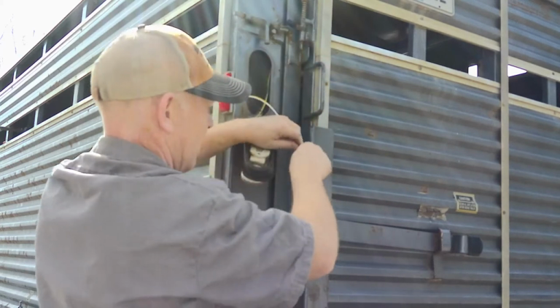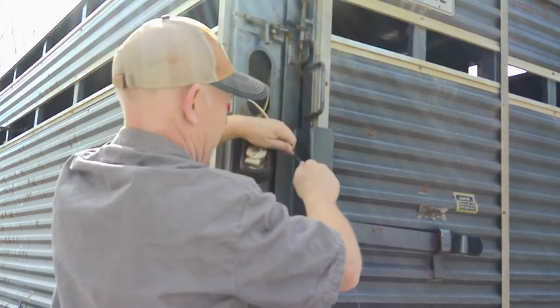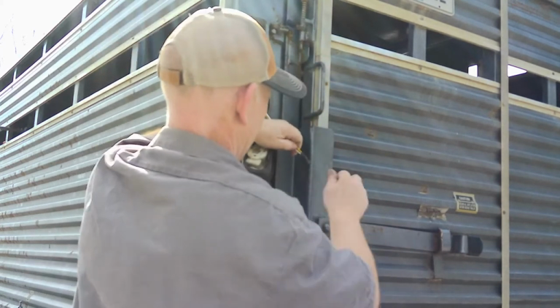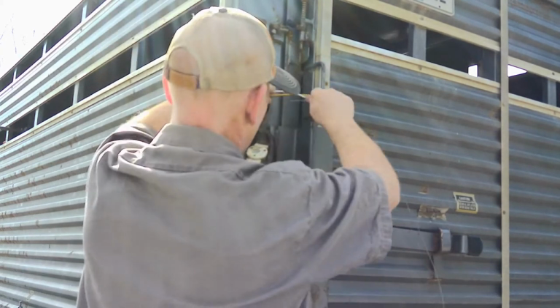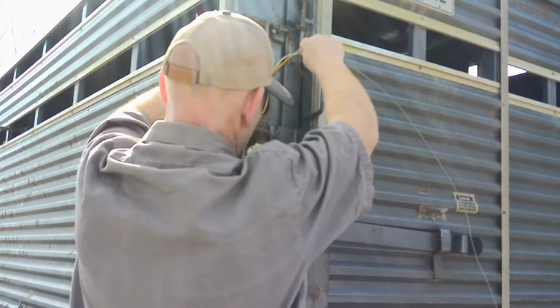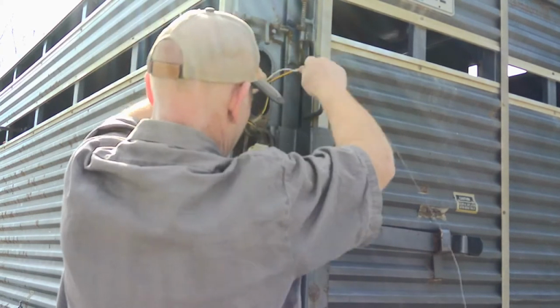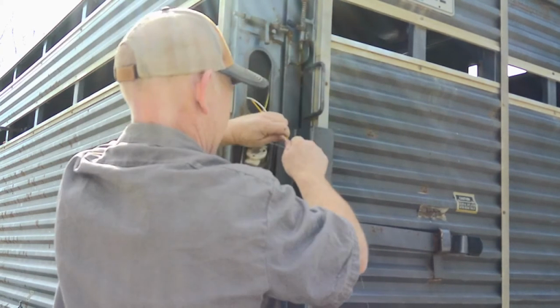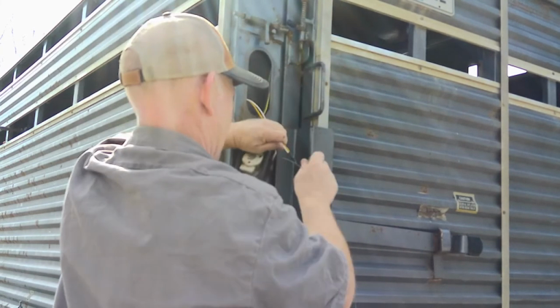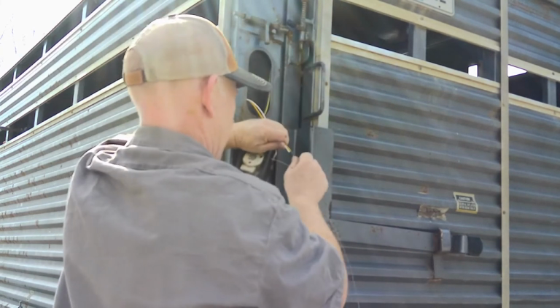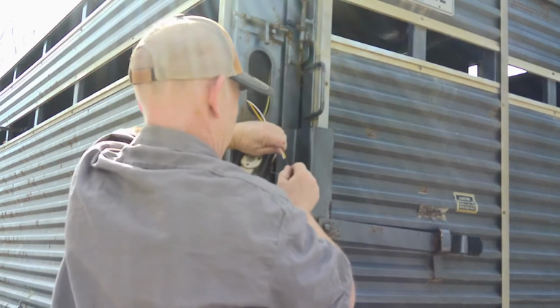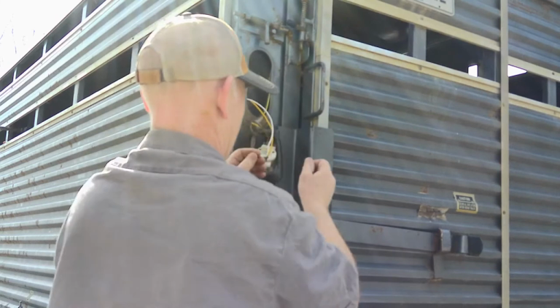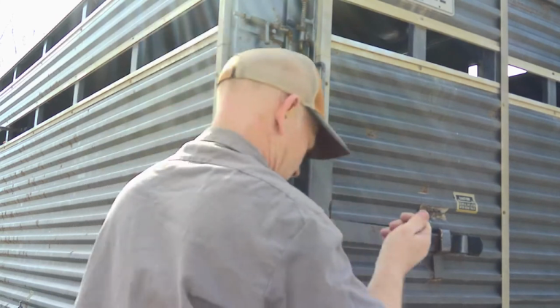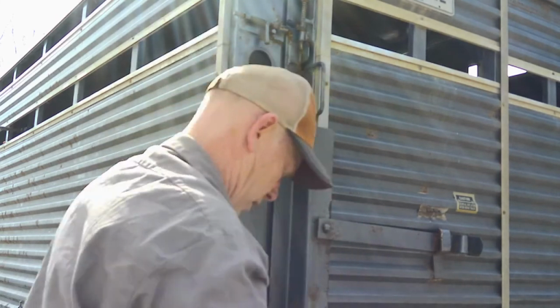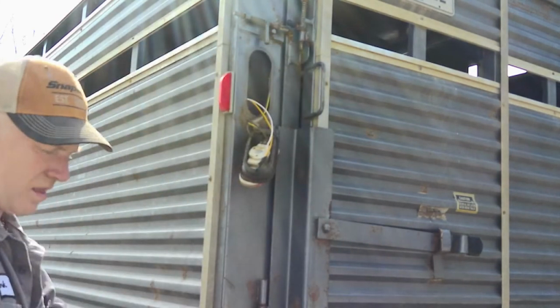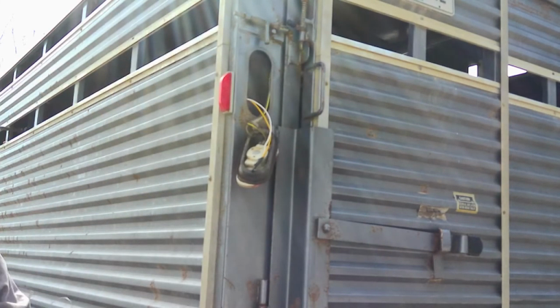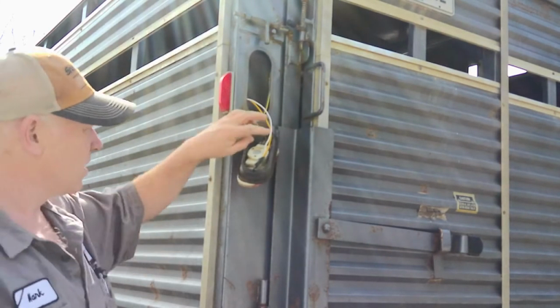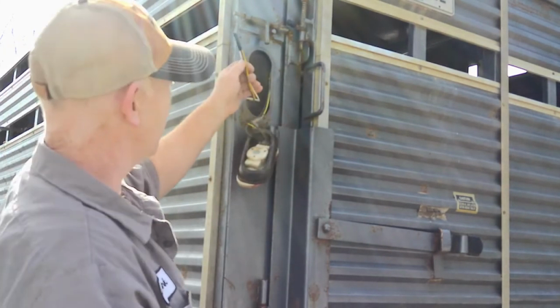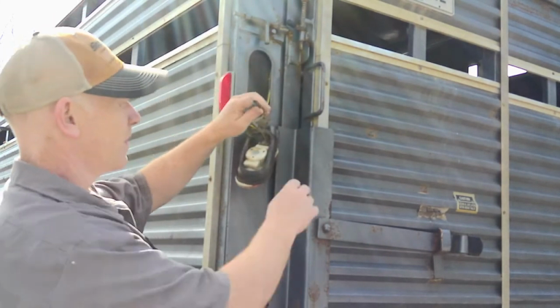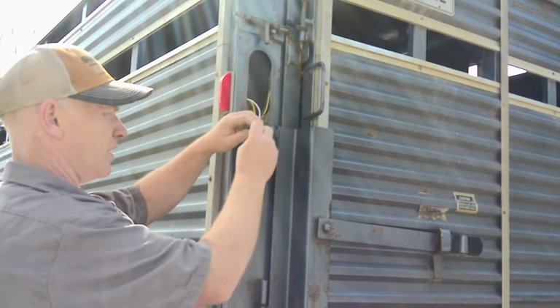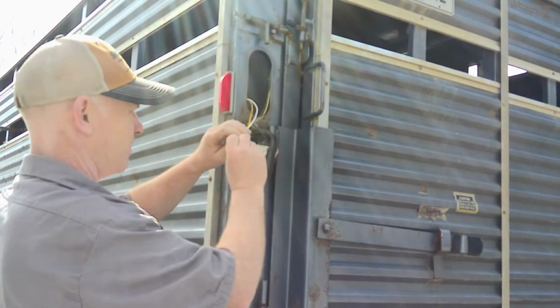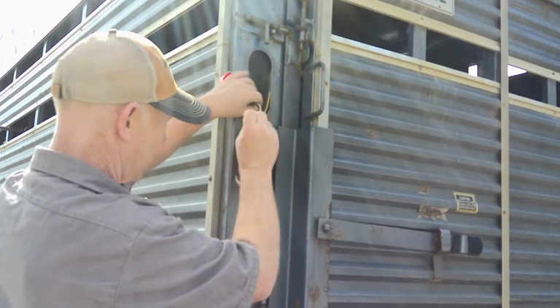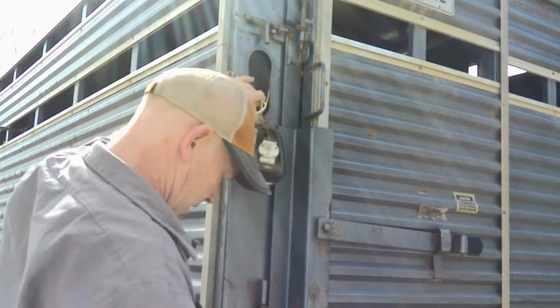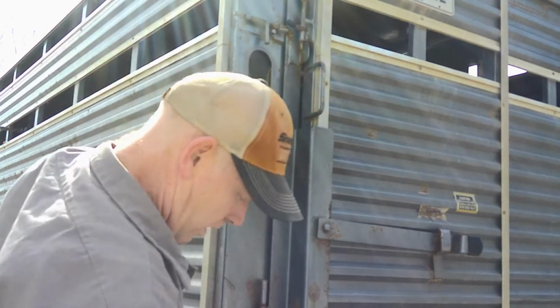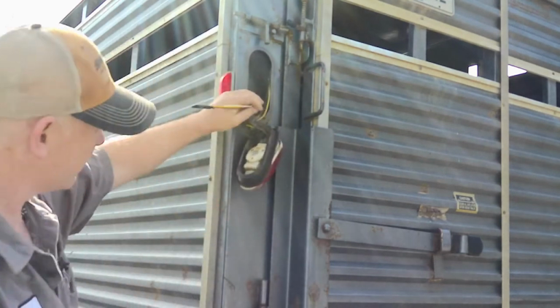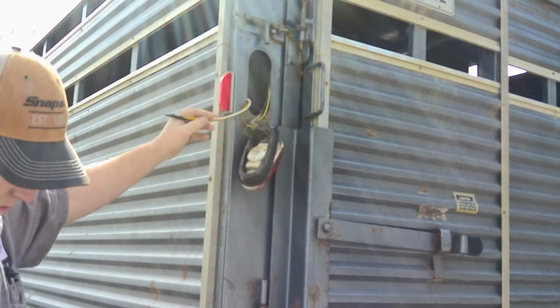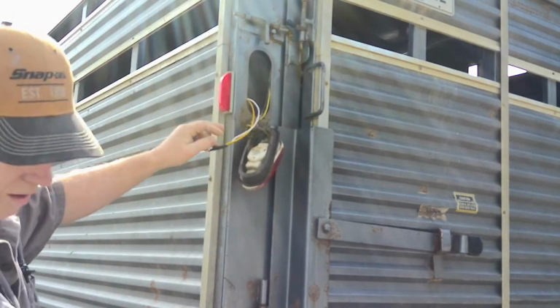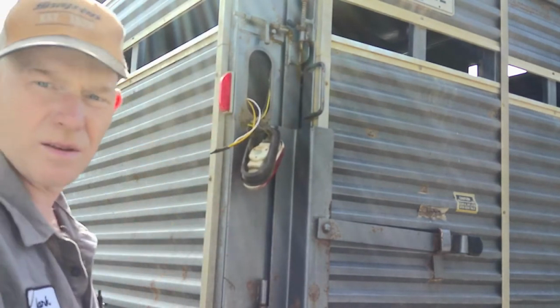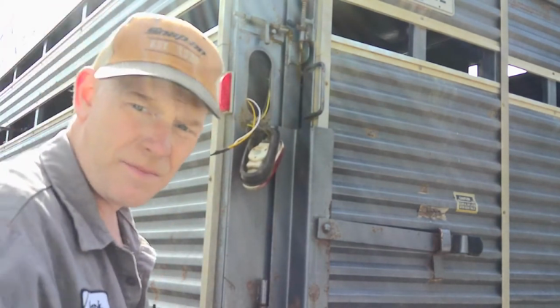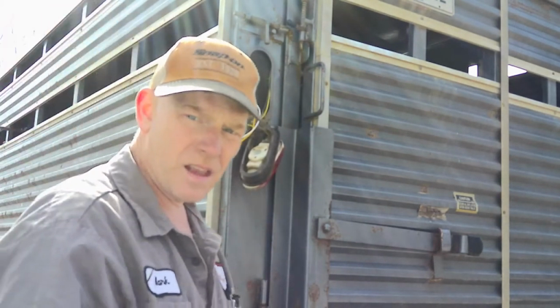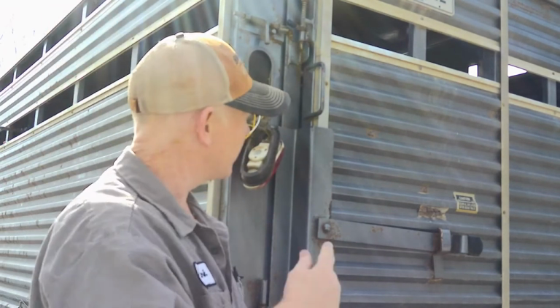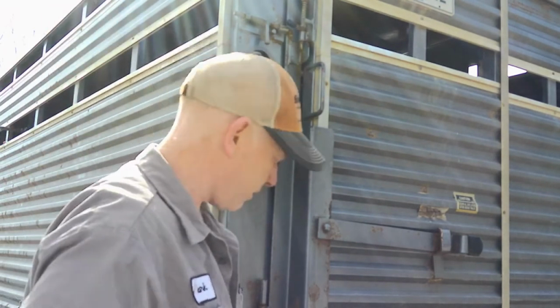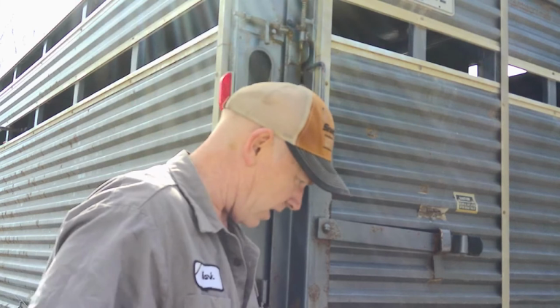There's the harness now. I just have to run it across the bottom up into the other tail light.